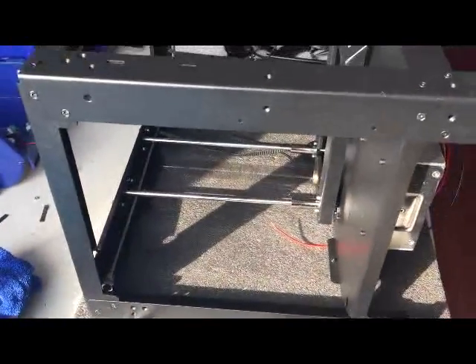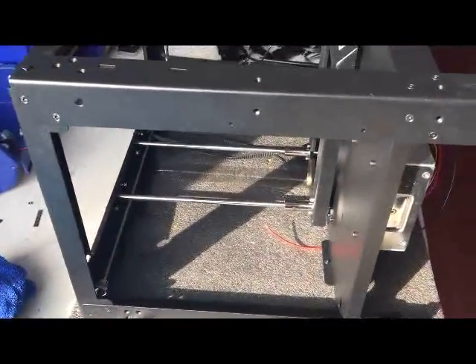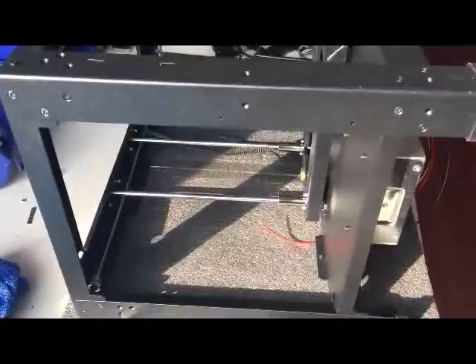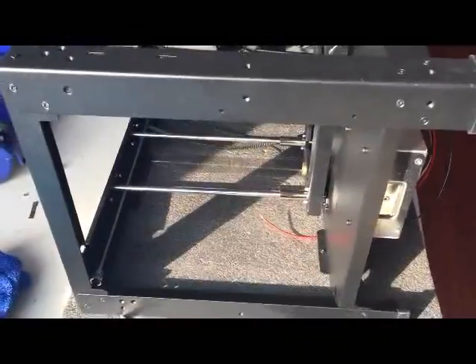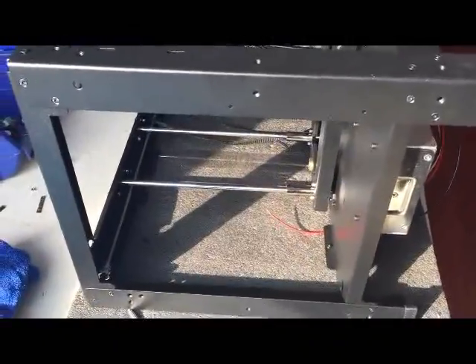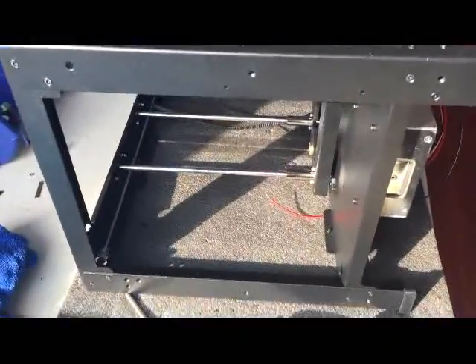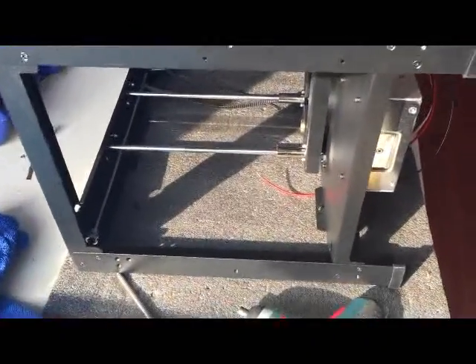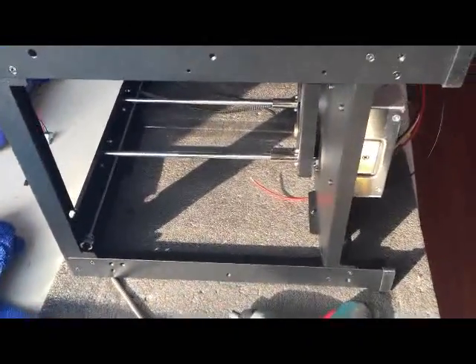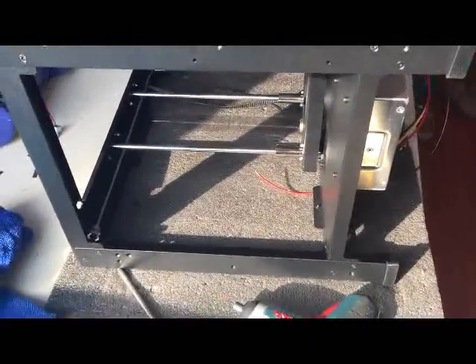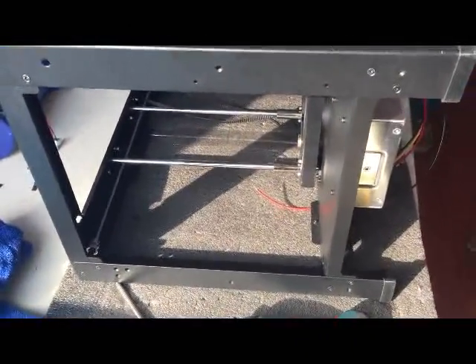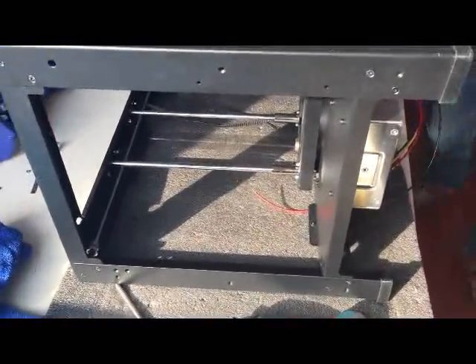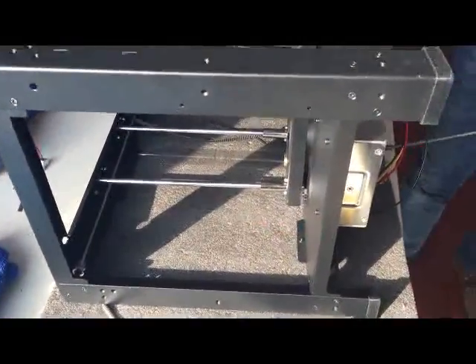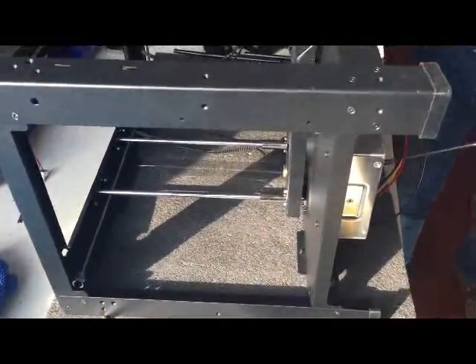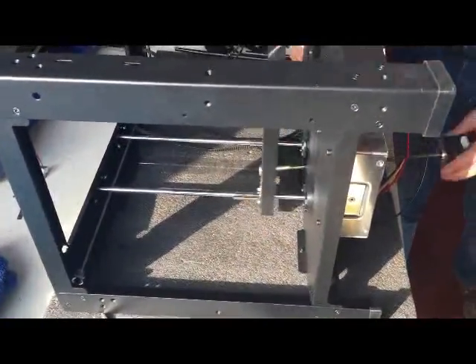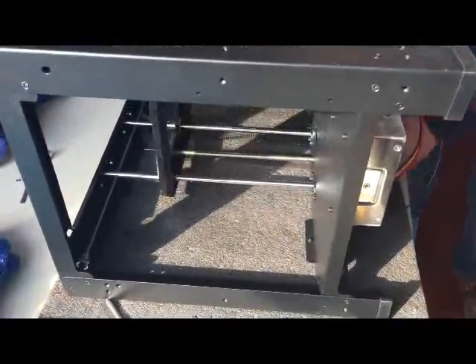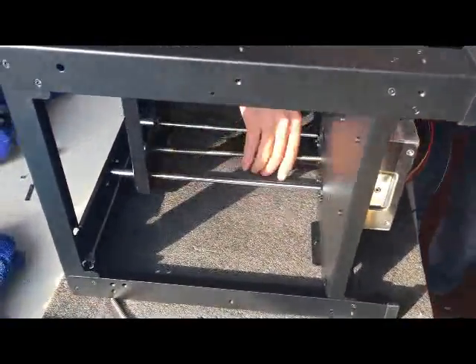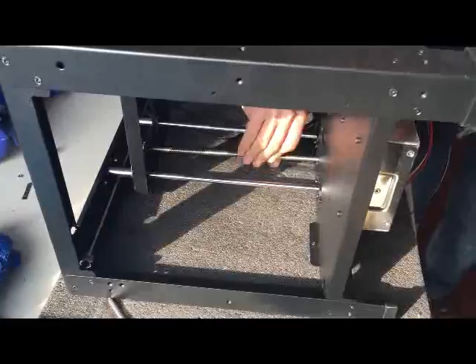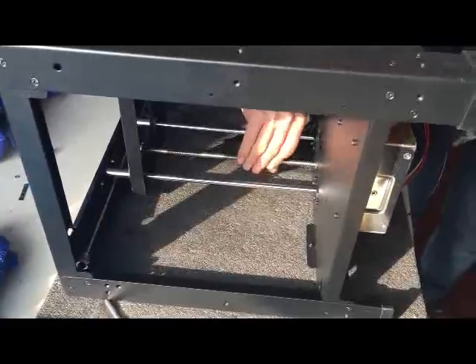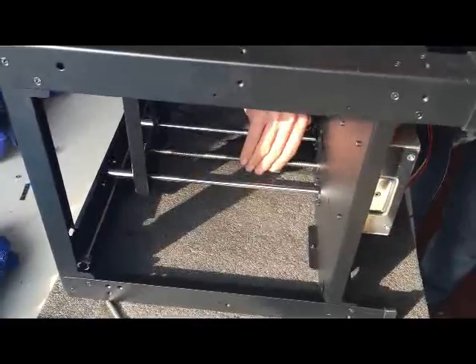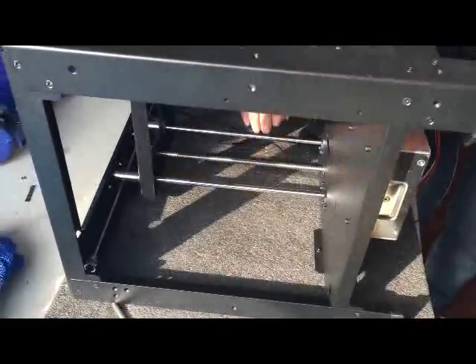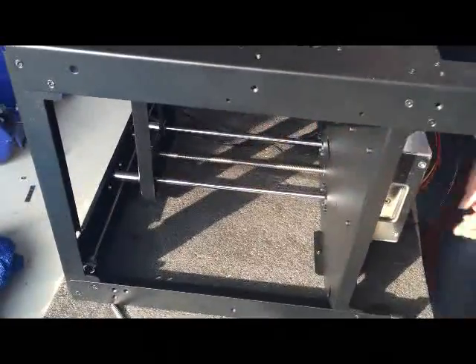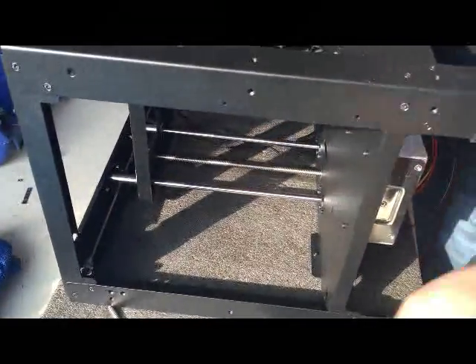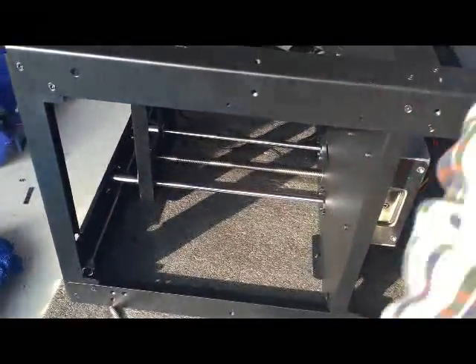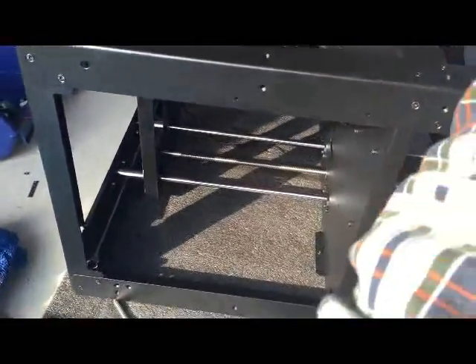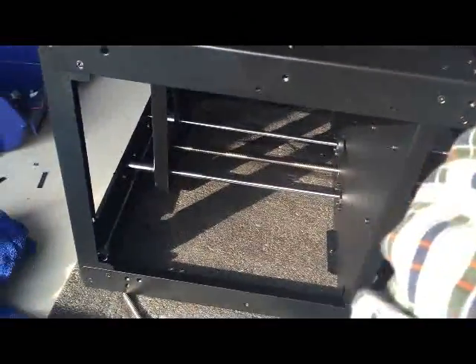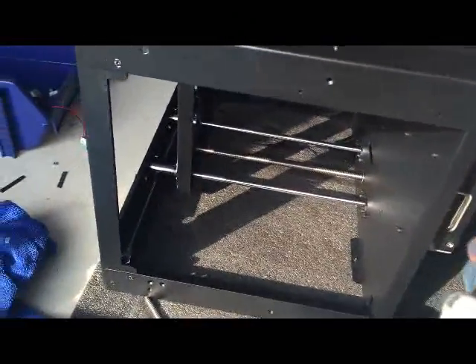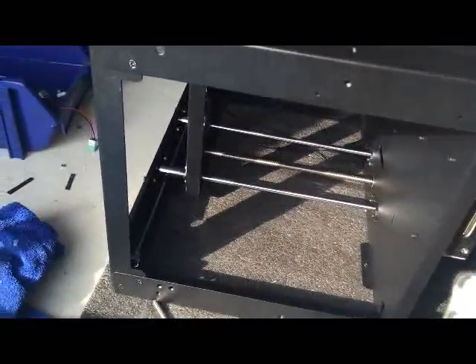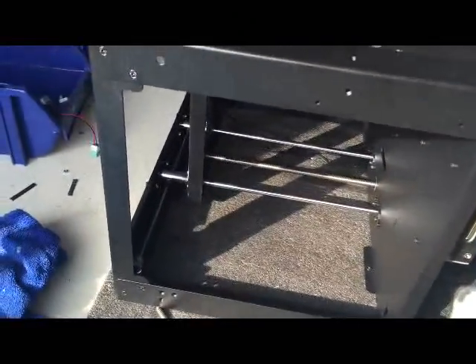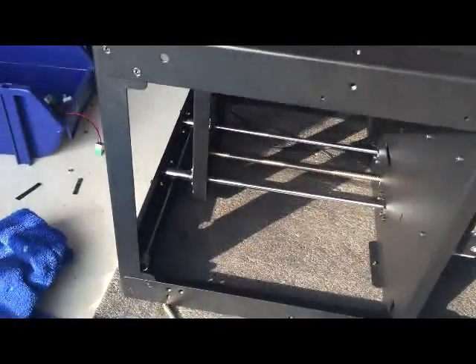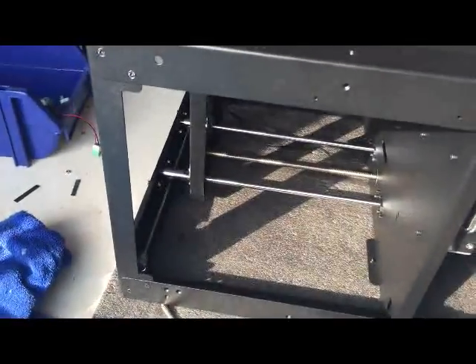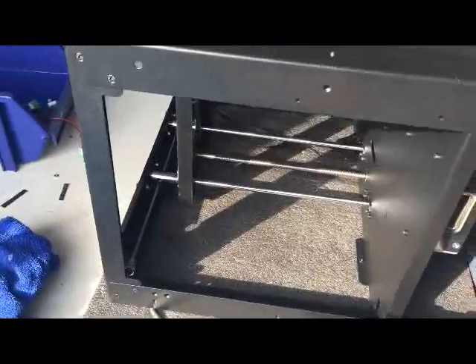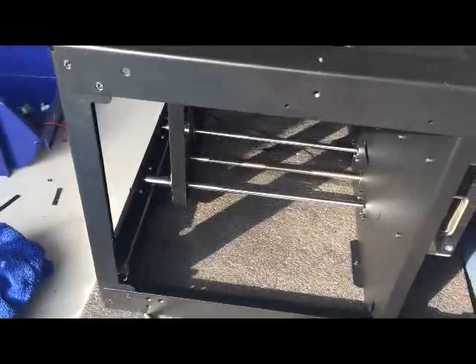Then turn the printer down. Insert the ZXL and turn the shaft so you will secure the platform.